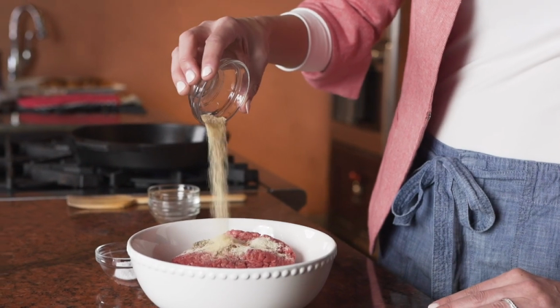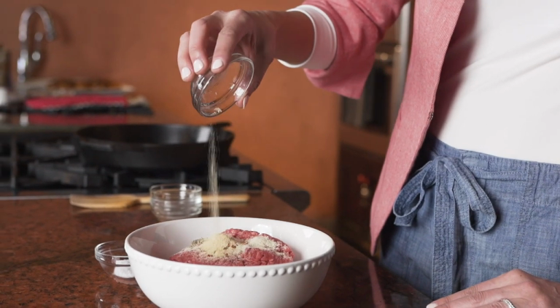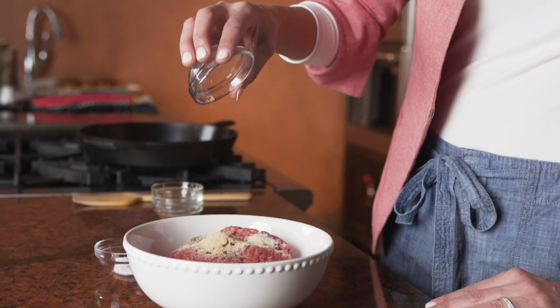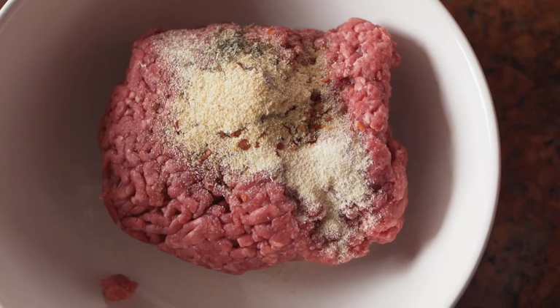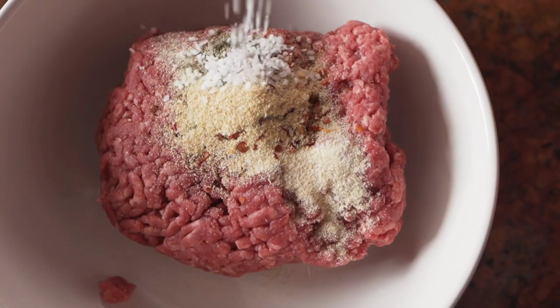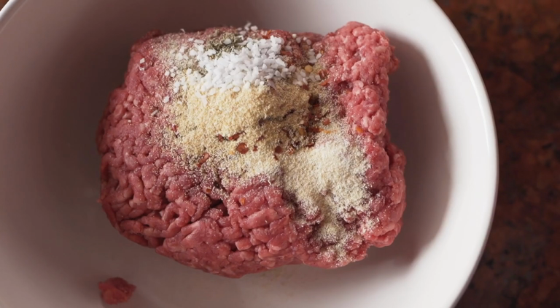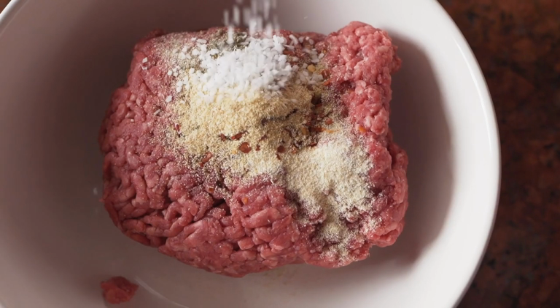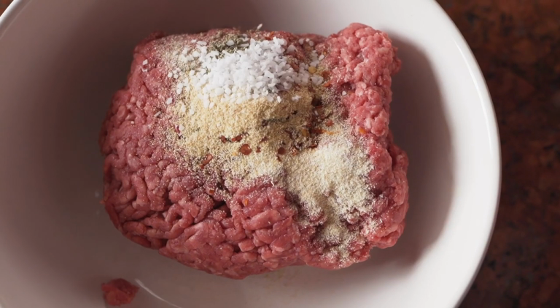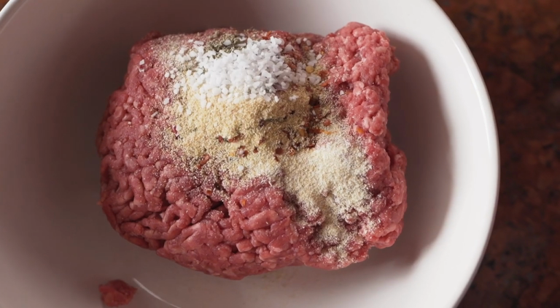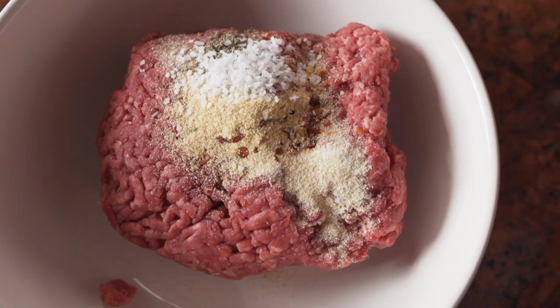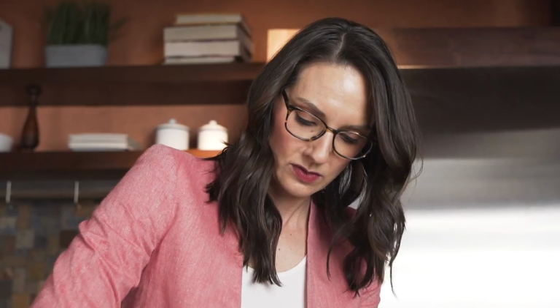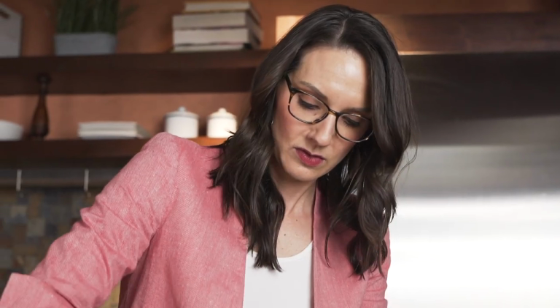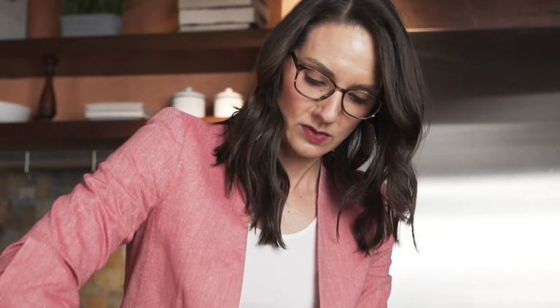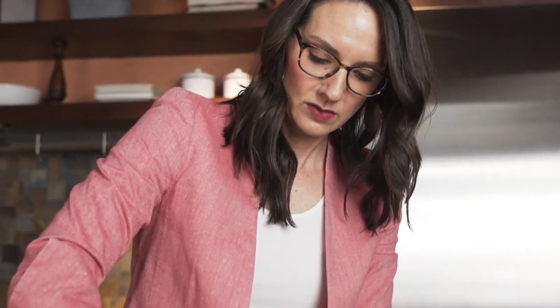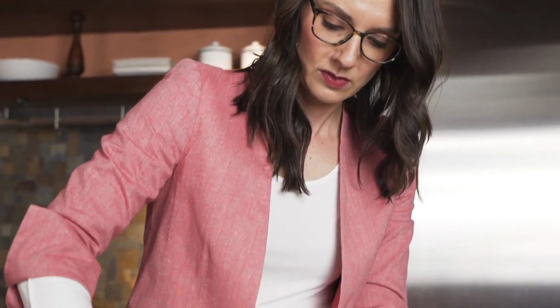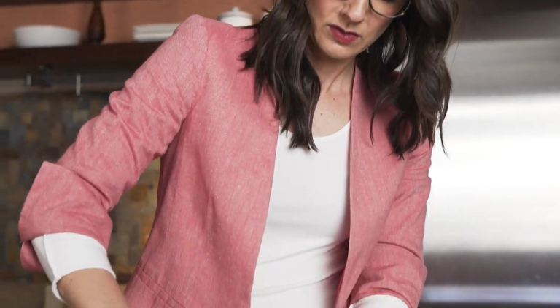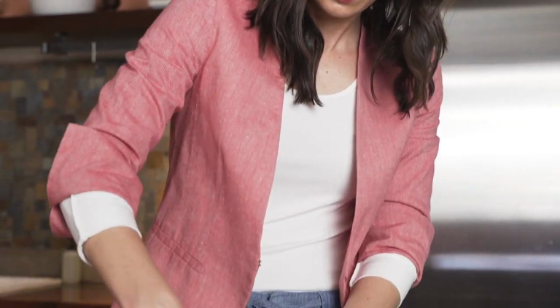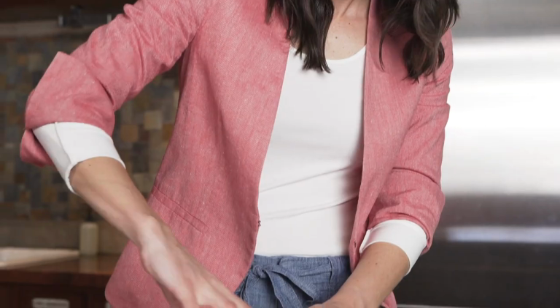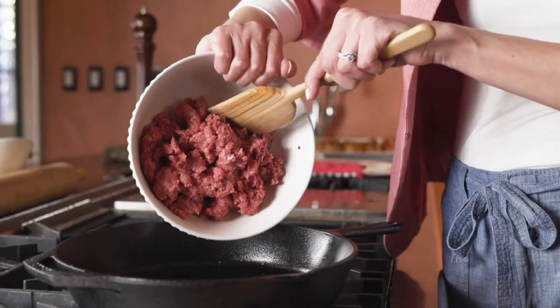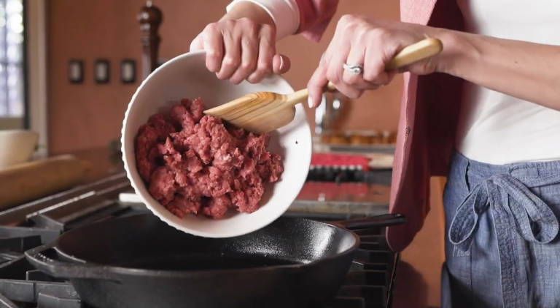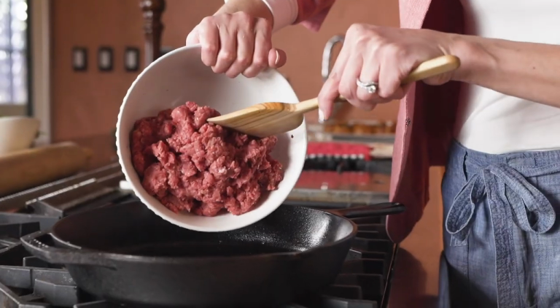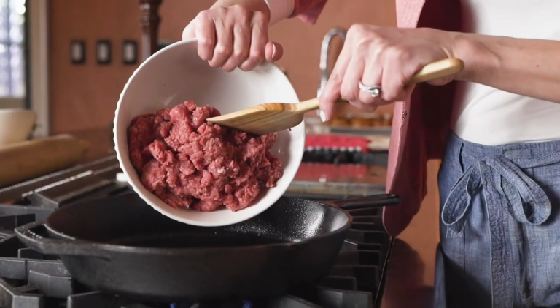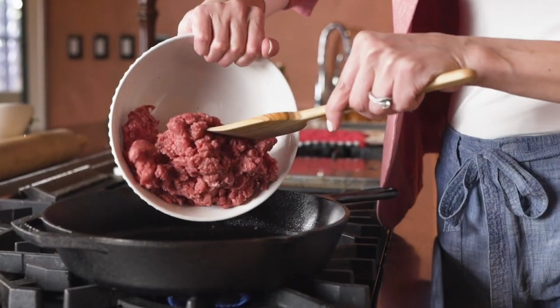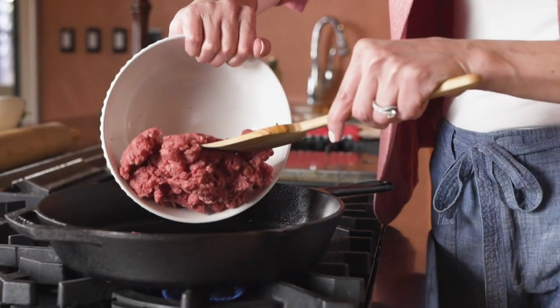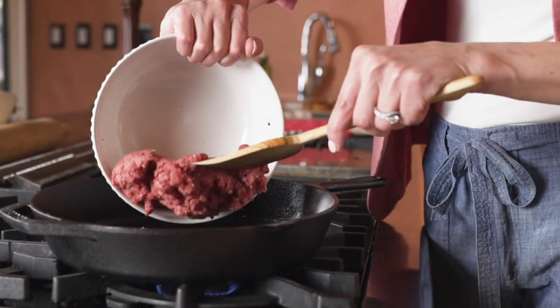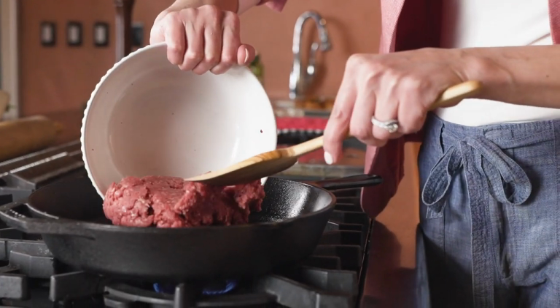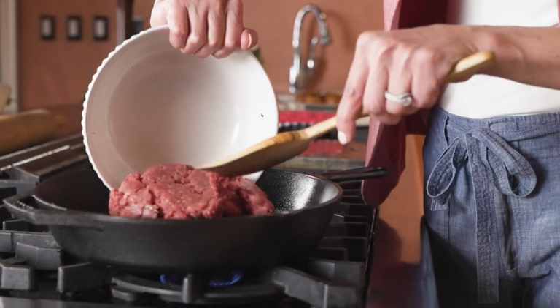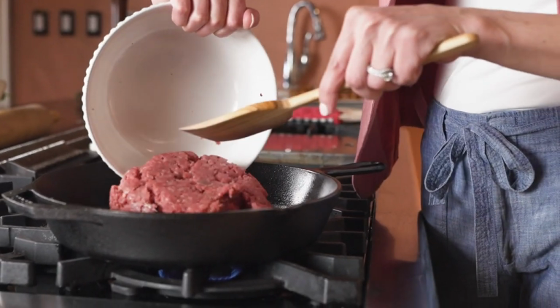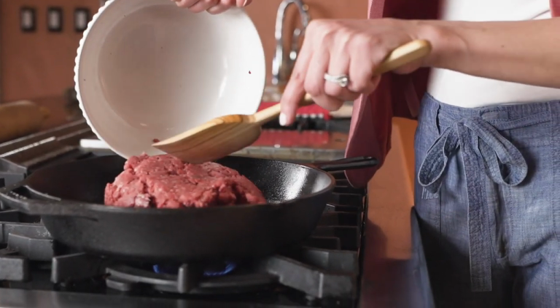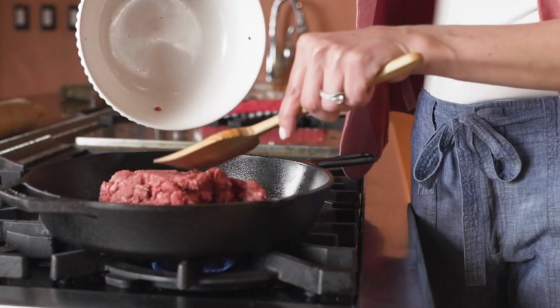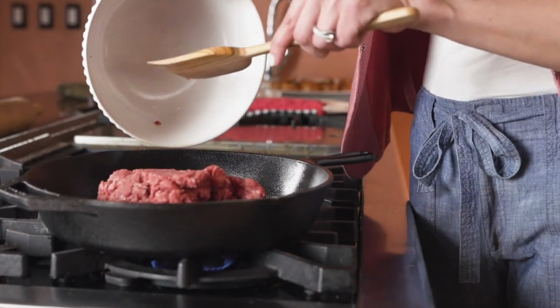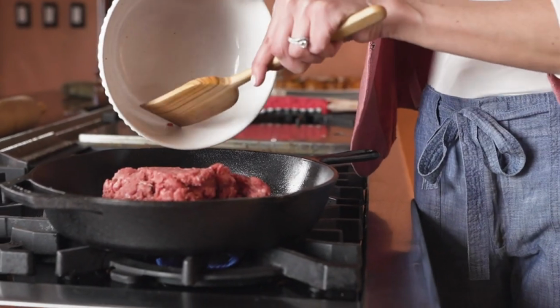I start with lean ground beef and make a basic beef sausage. I add in a variety of different spices that takes this beef flavor to the next level.